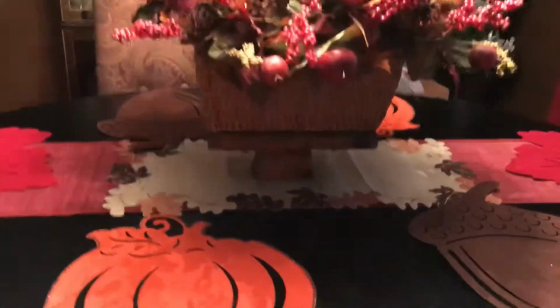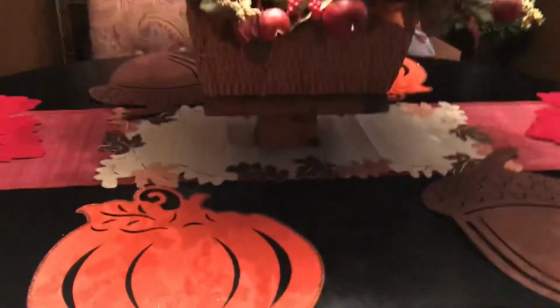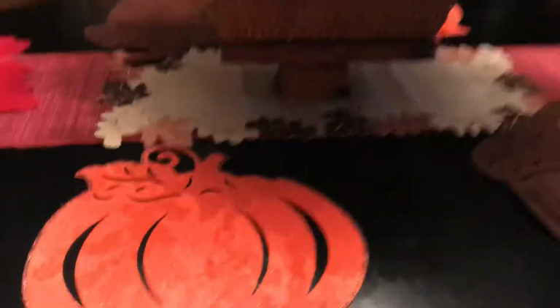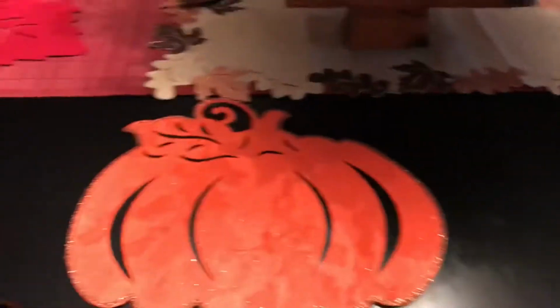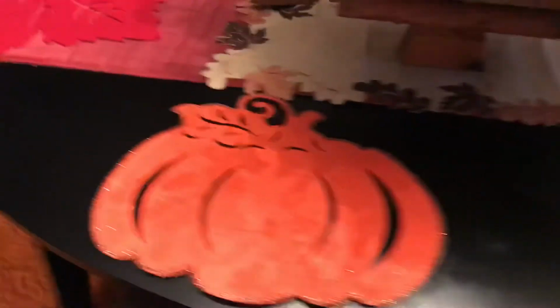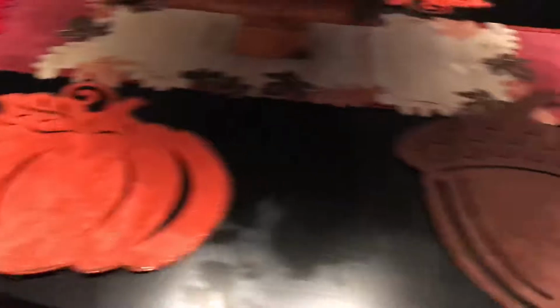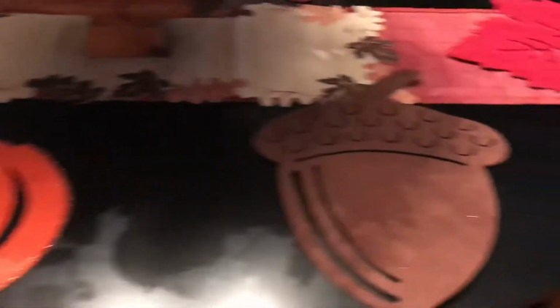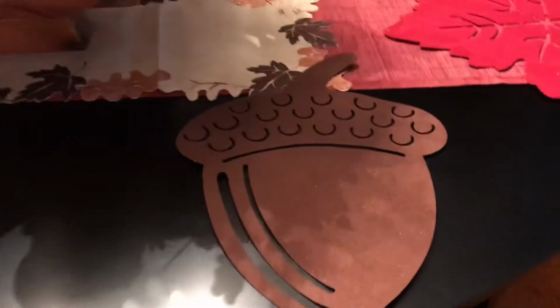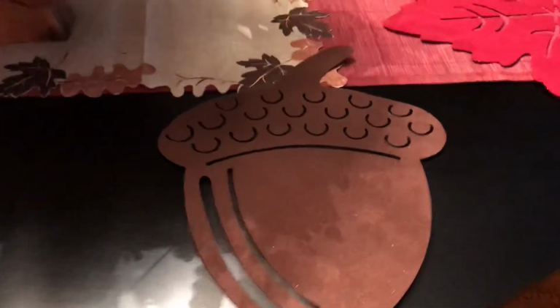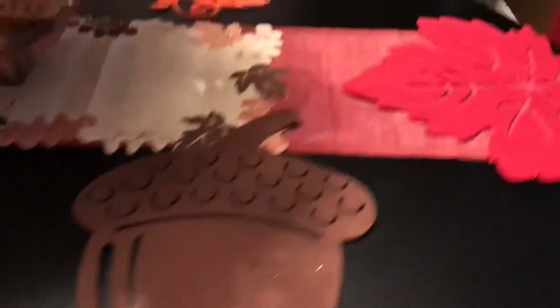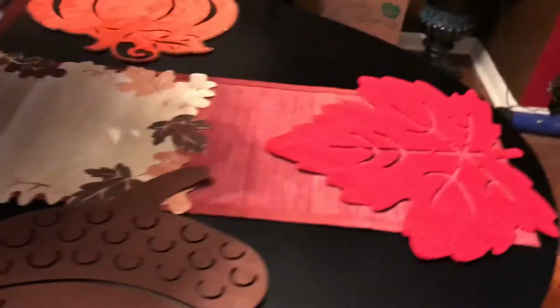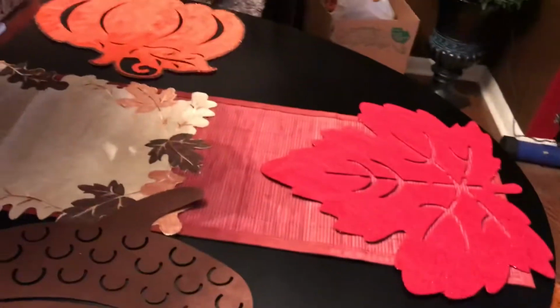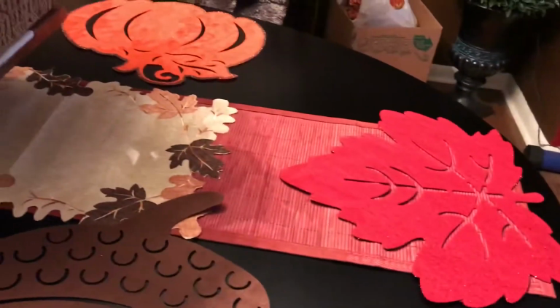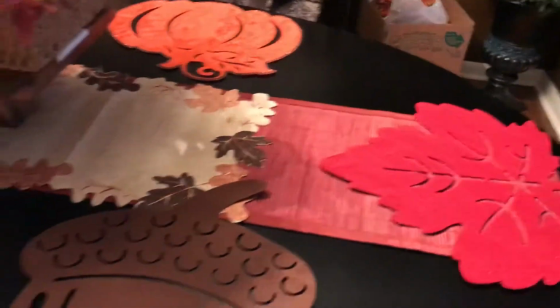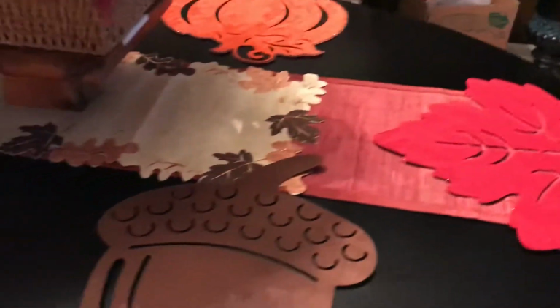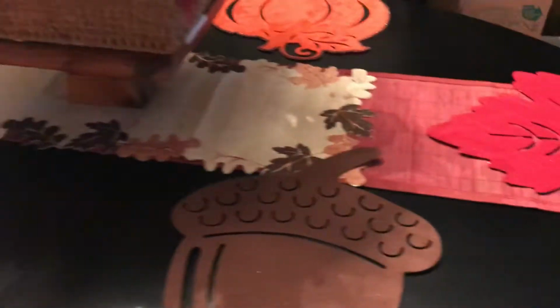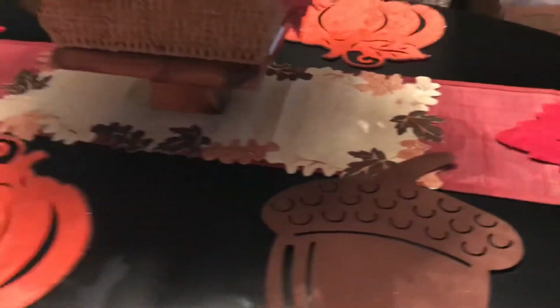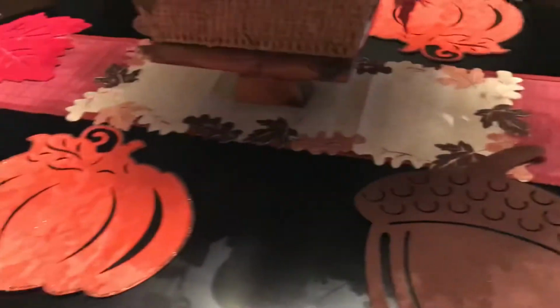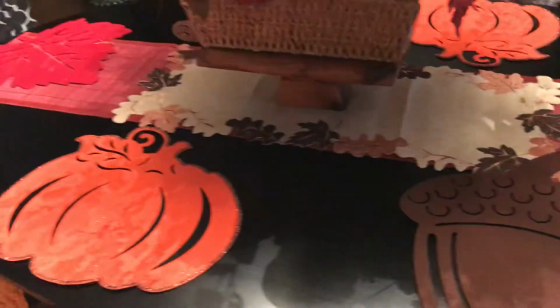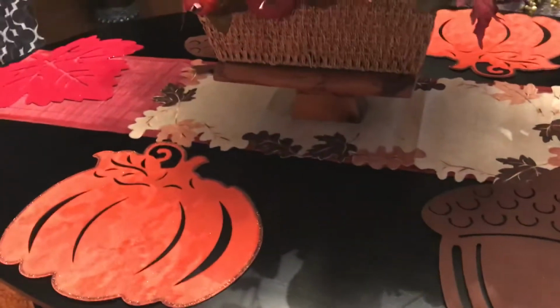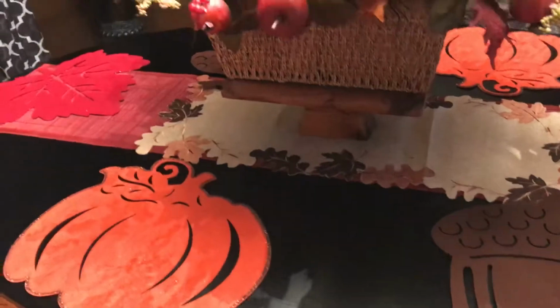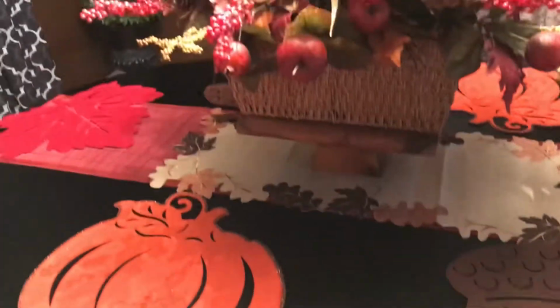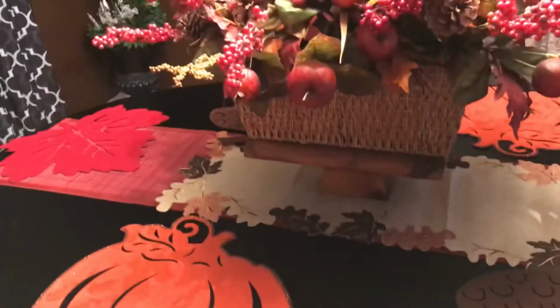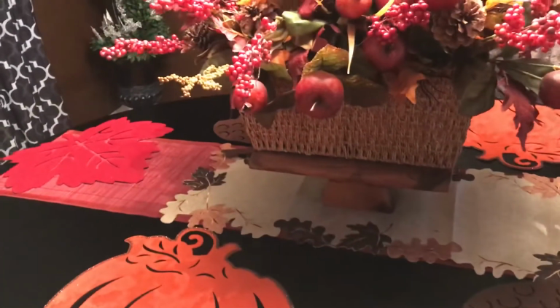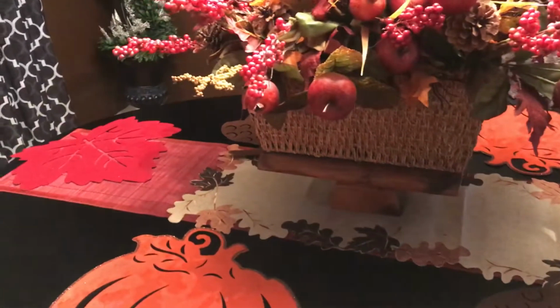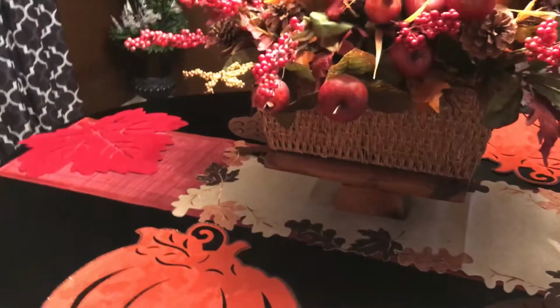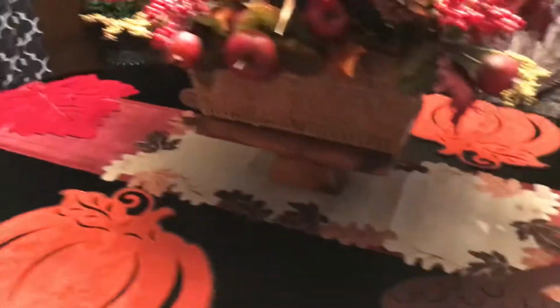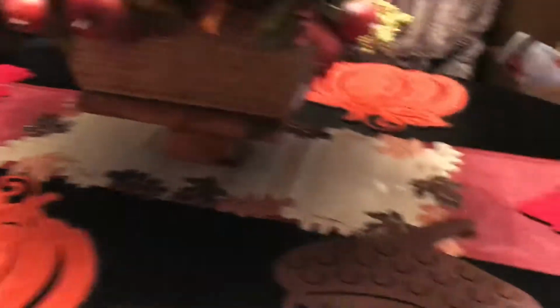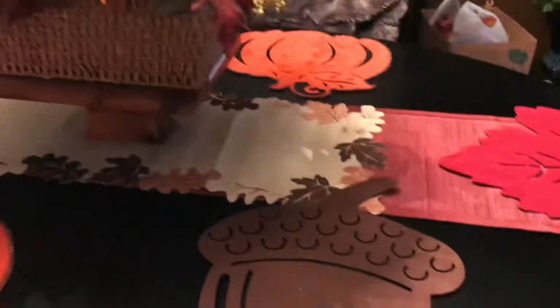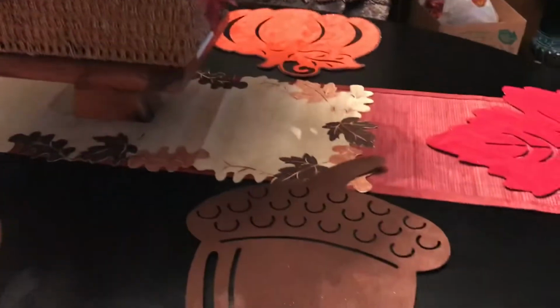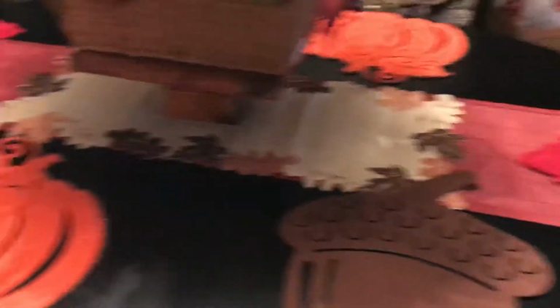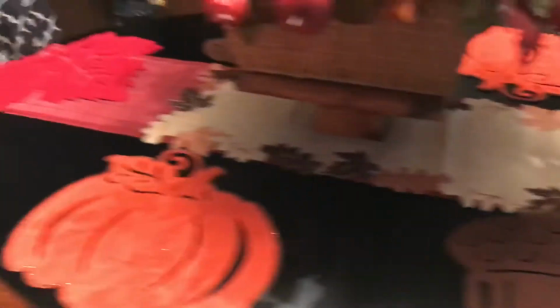Like I said, these came from Dollar Tree, and I'm using them as the table mats.